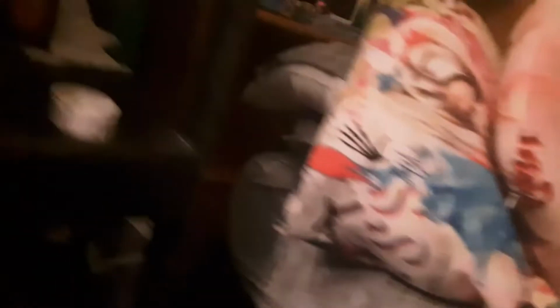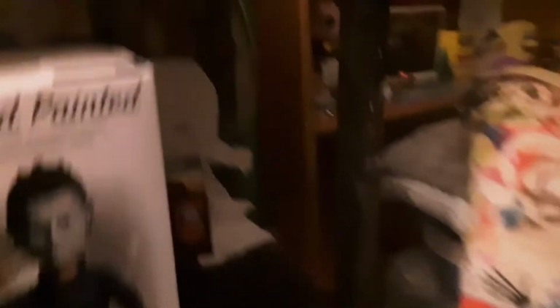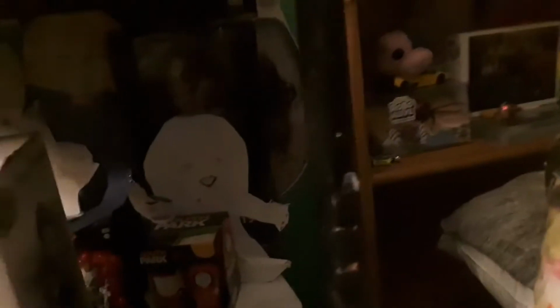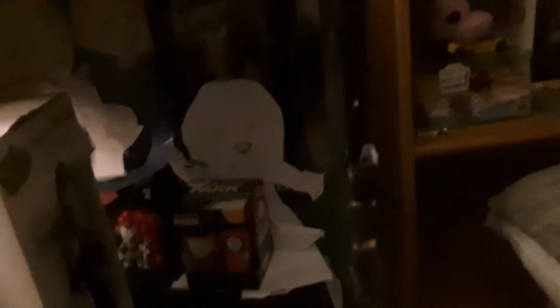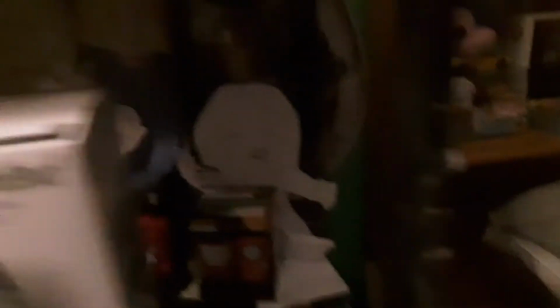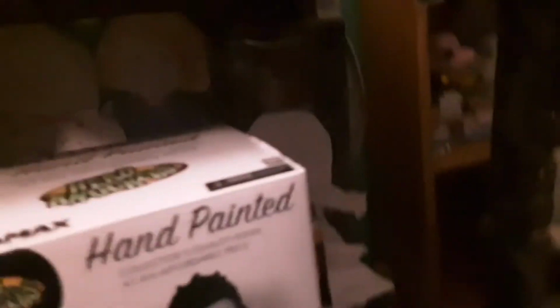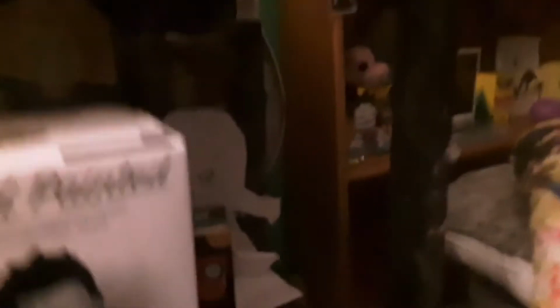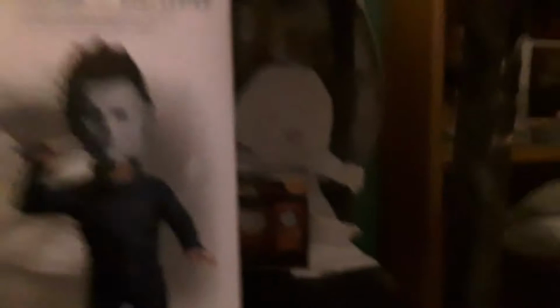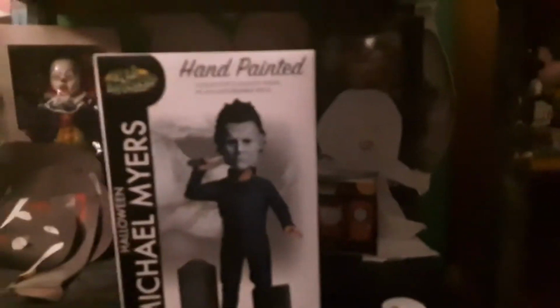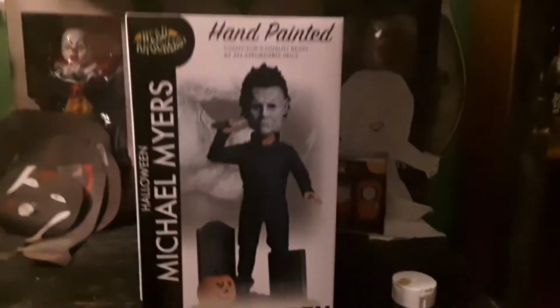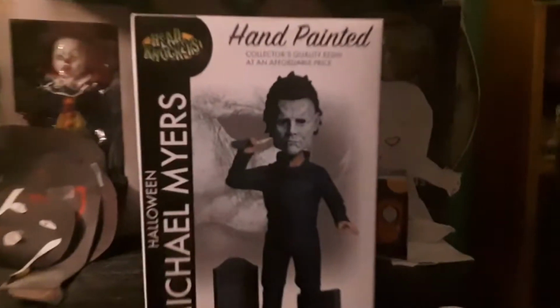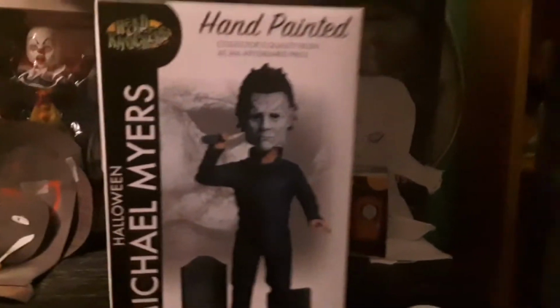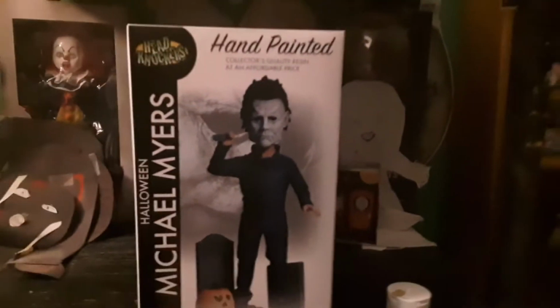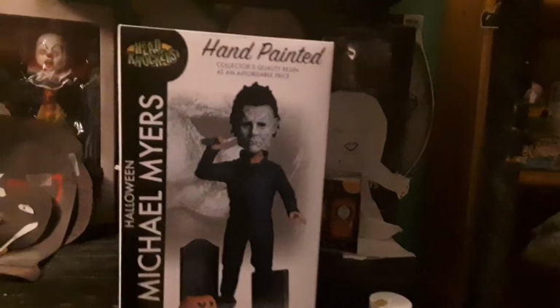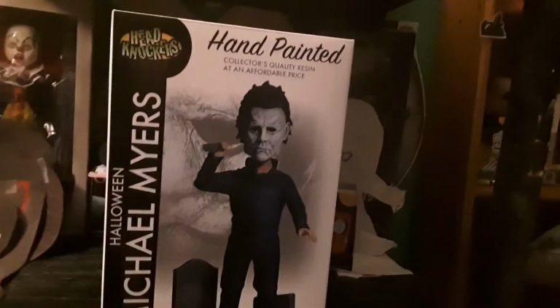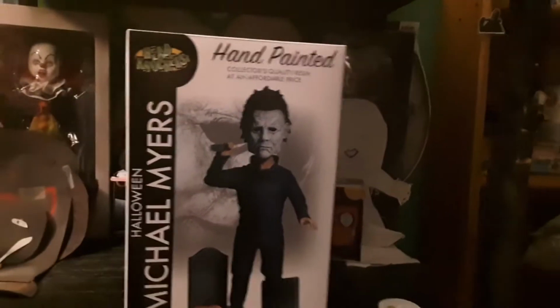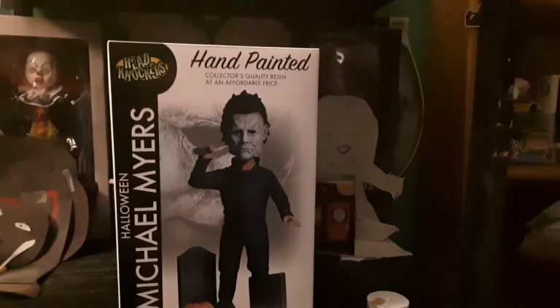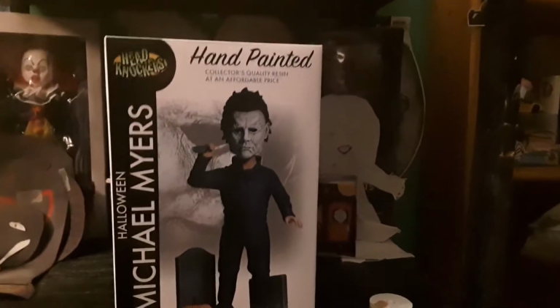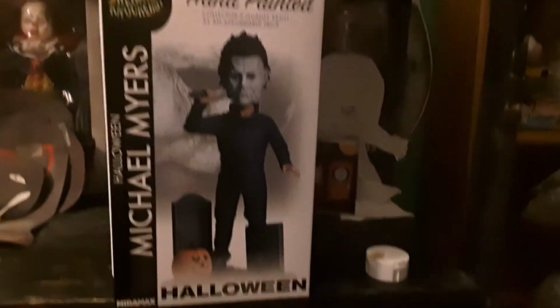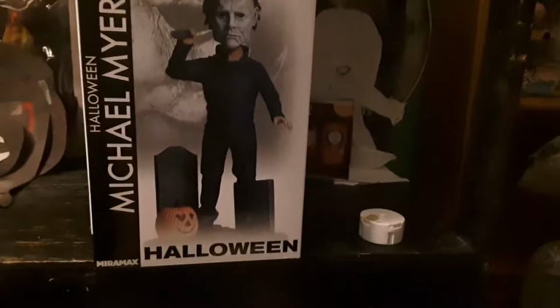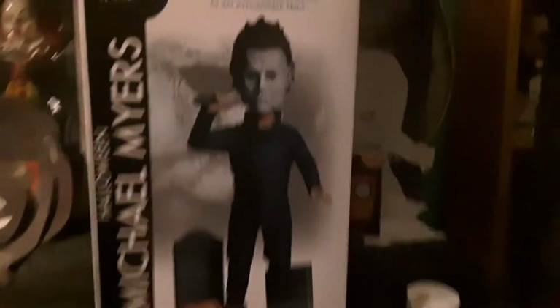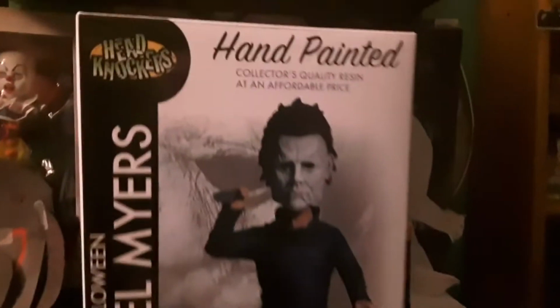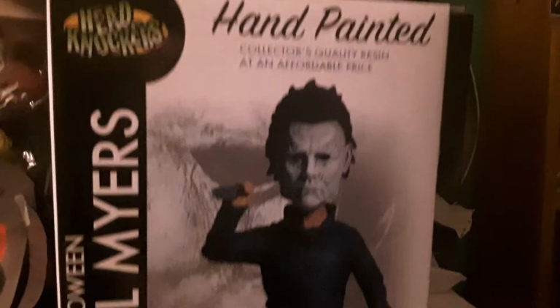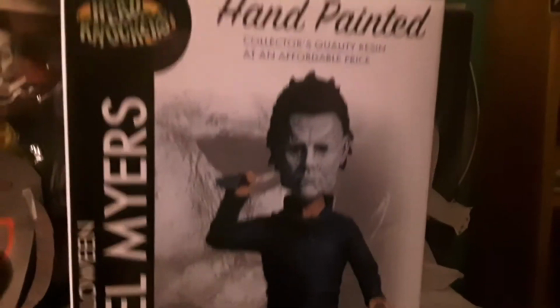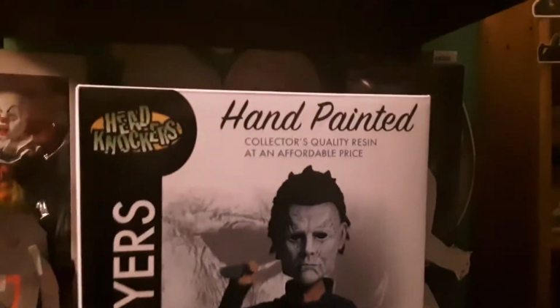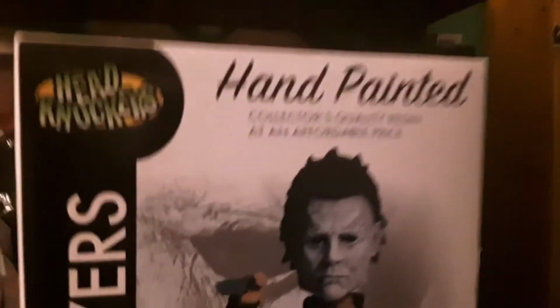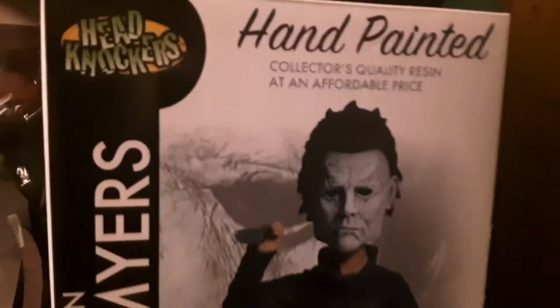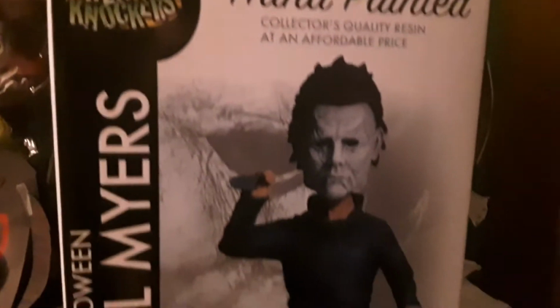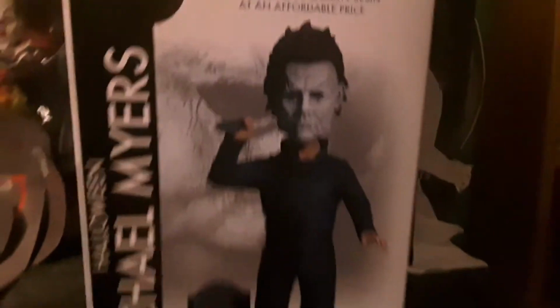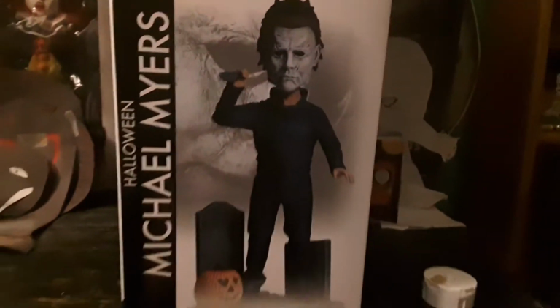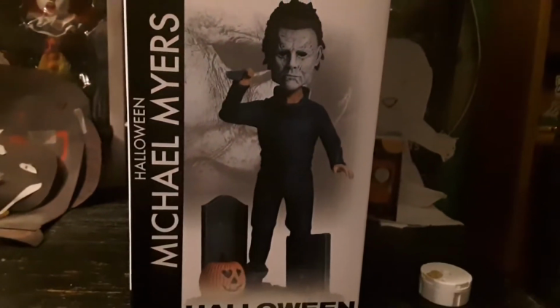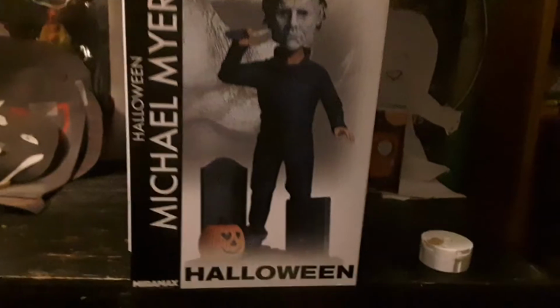This is Chris once again. Welcome back to another video, and this time it's something a little bit different. I went to Walmart earlier and I got this really freaking cool Michael Myers bobblehead.